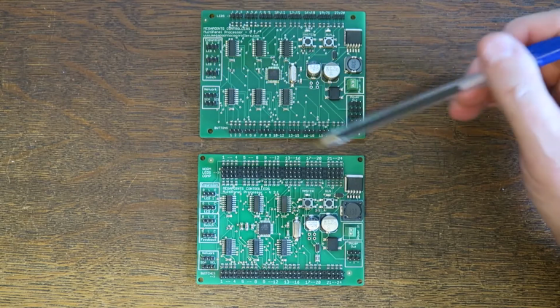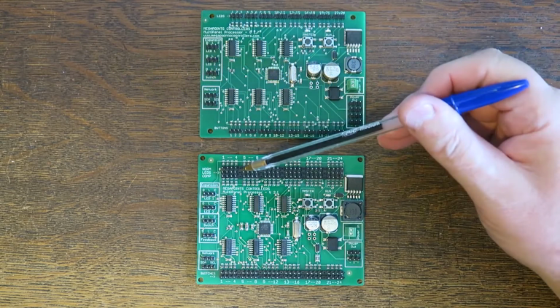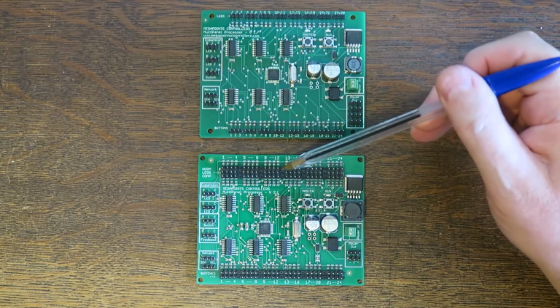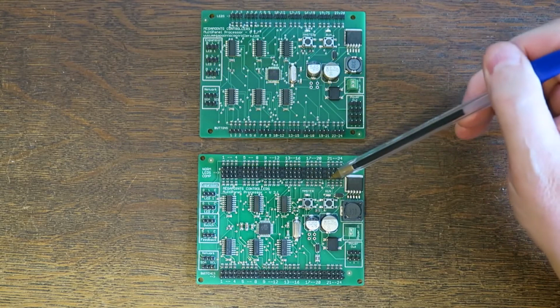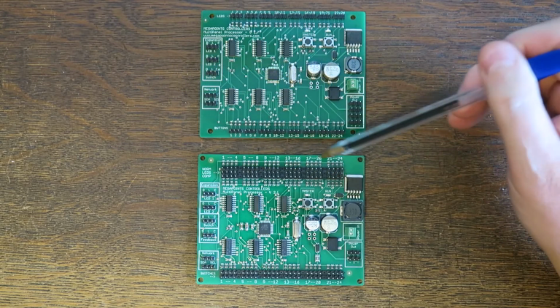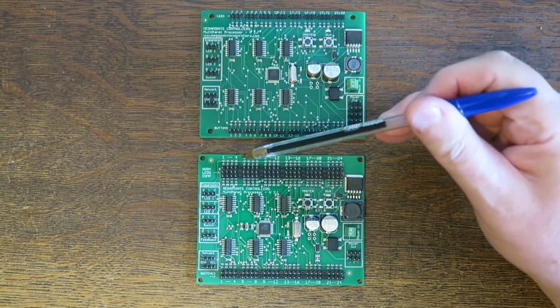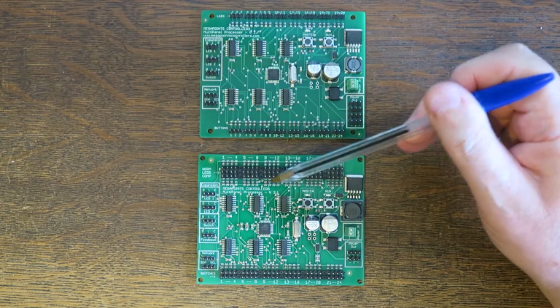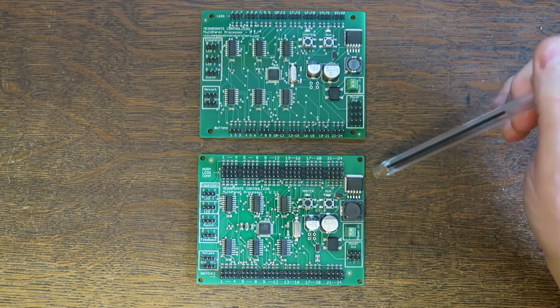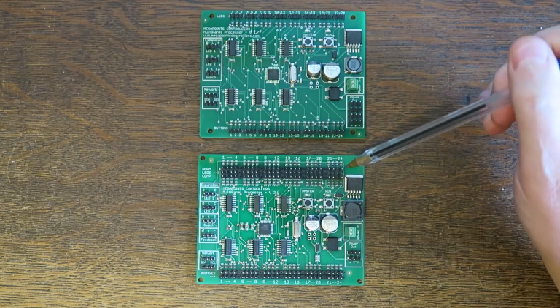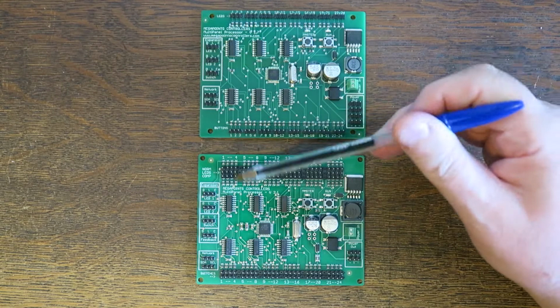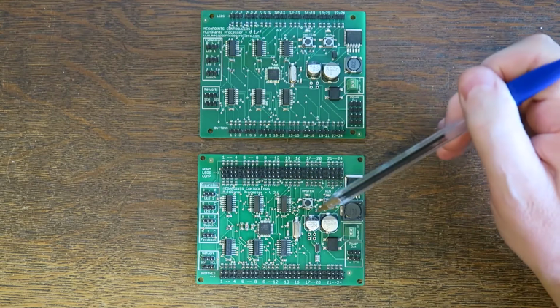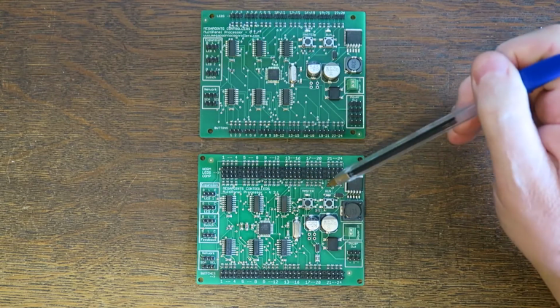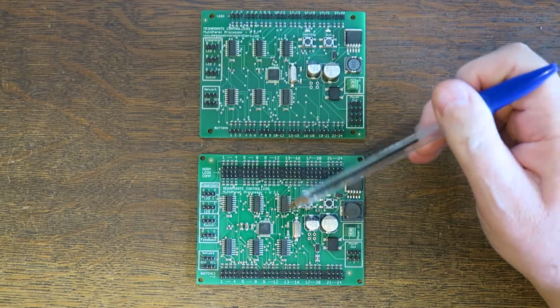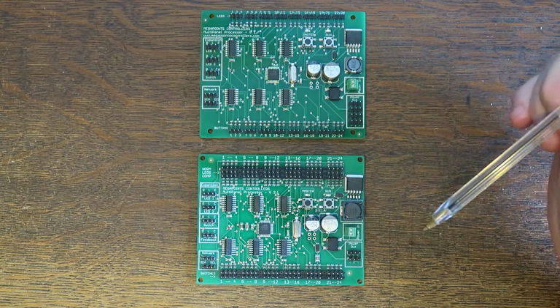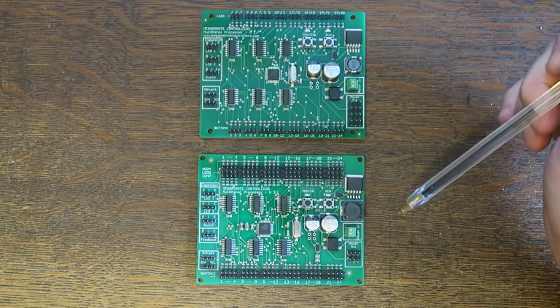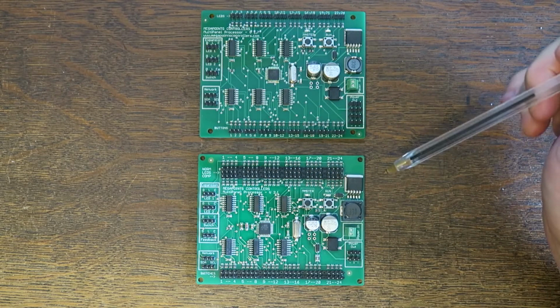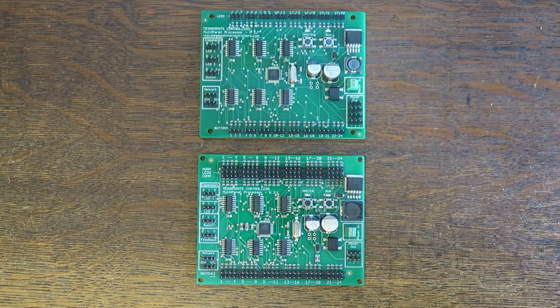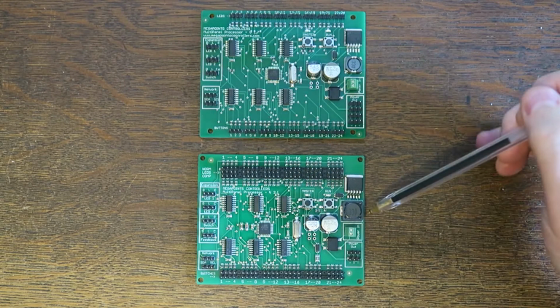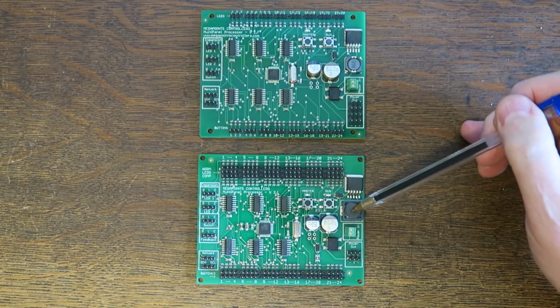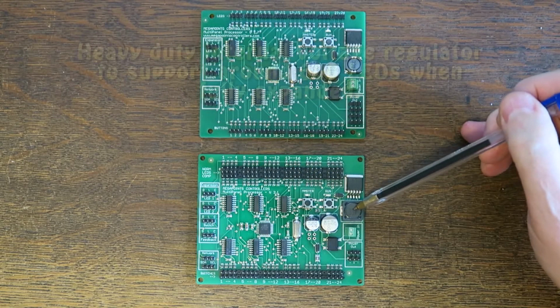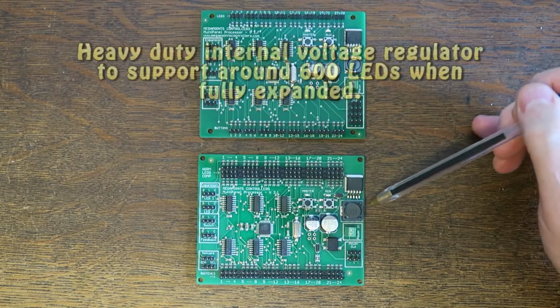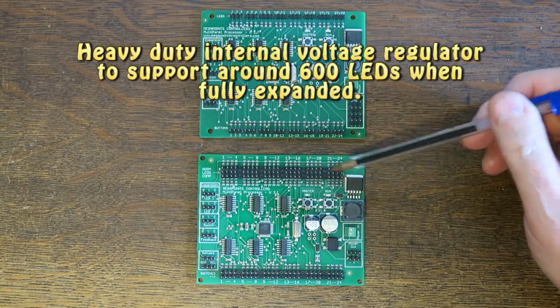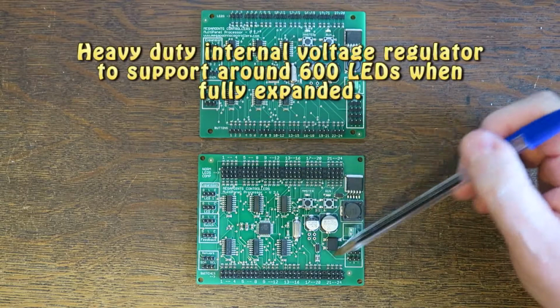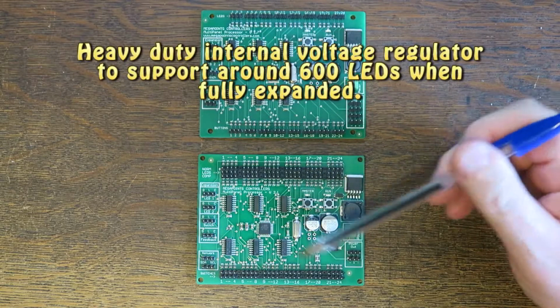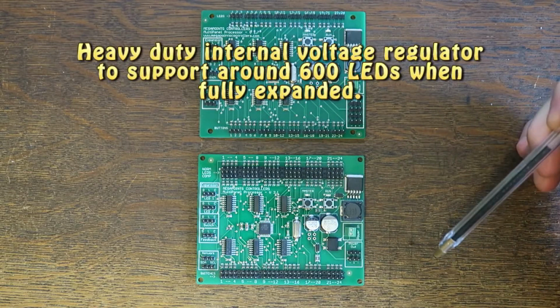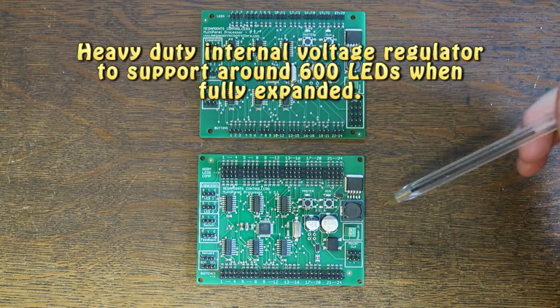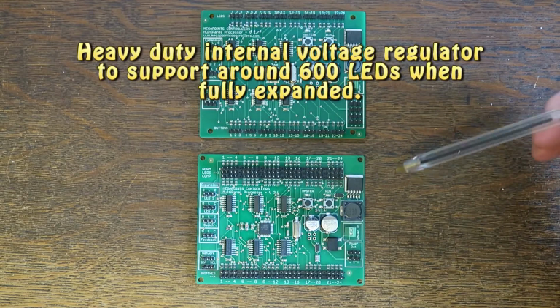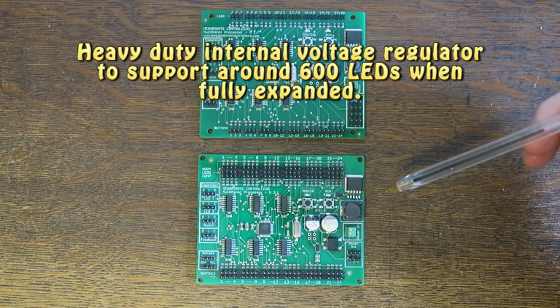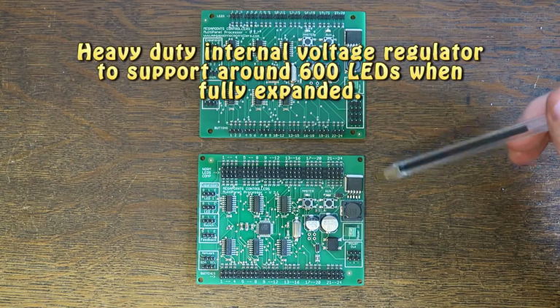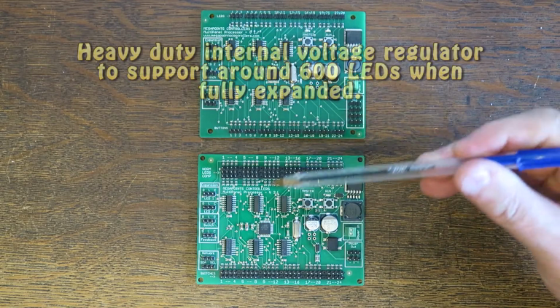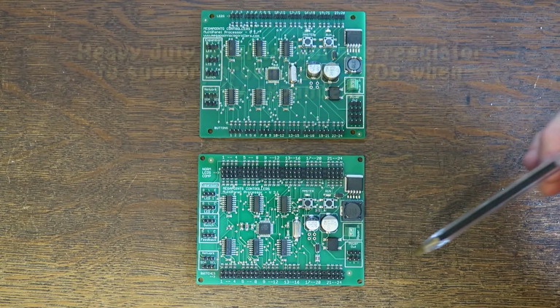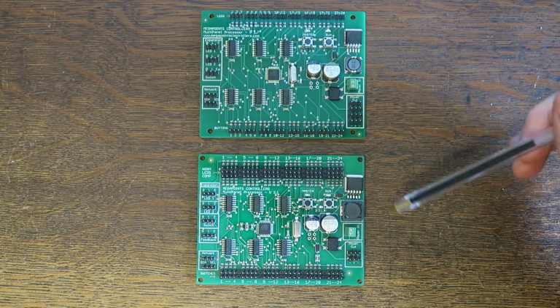To beef up the display of so many LEDs — up to 600 when this board is fully loaded — we've also beefed up the power supply here so it can handle that amount of power being put through the system.